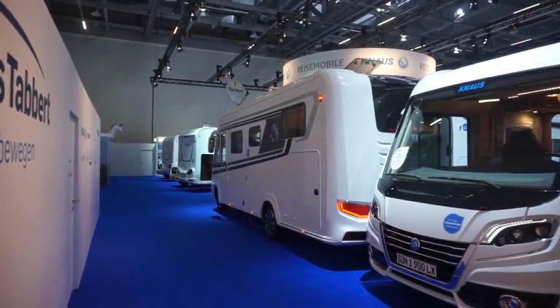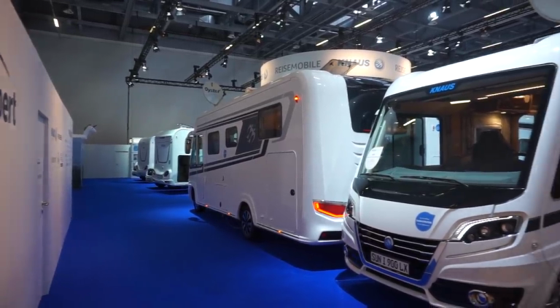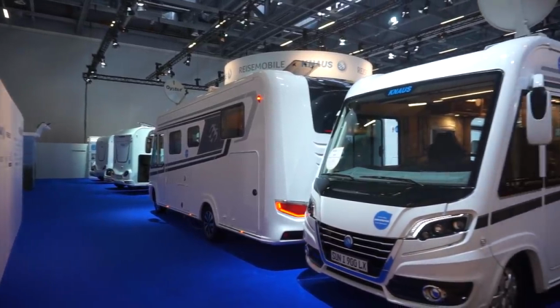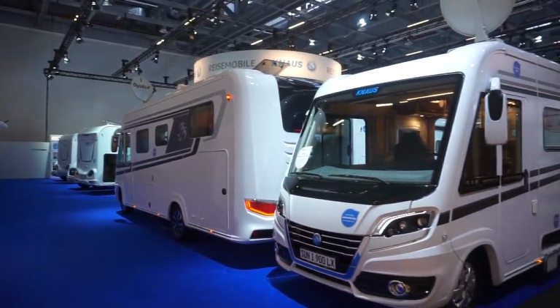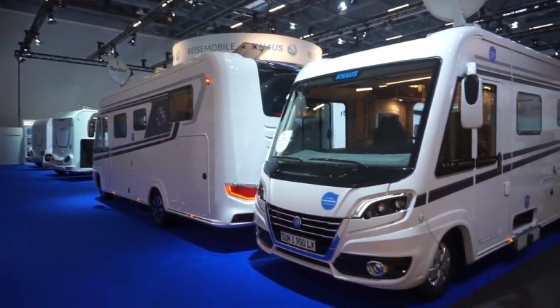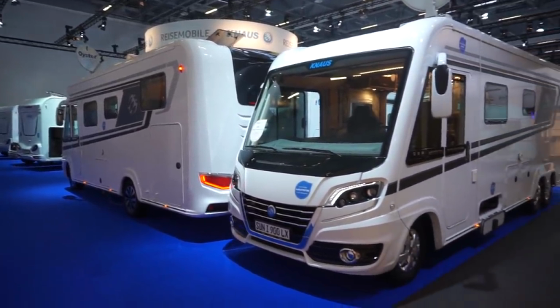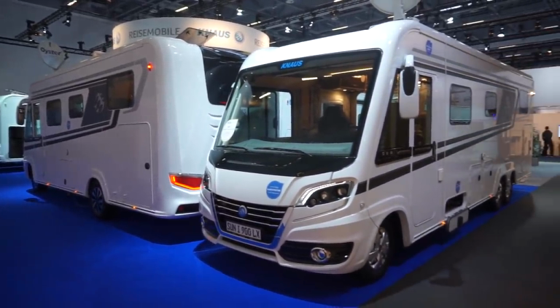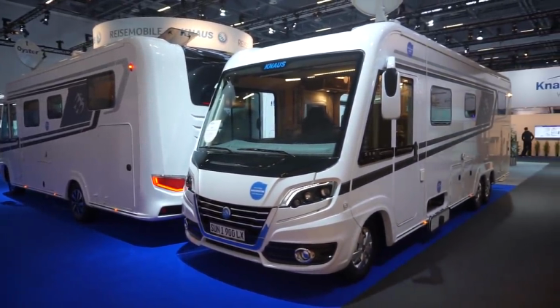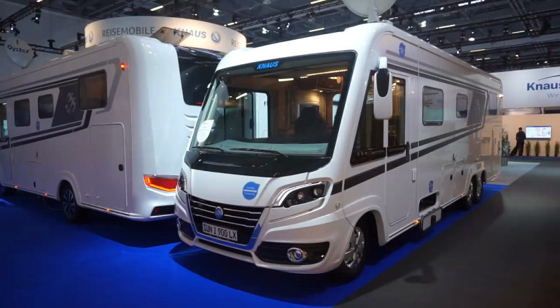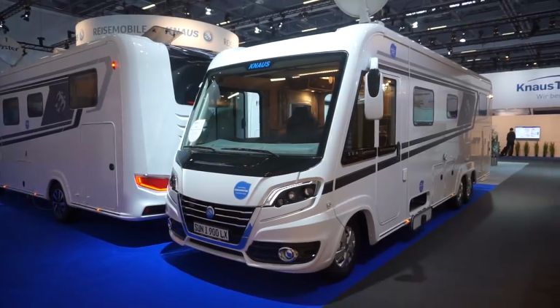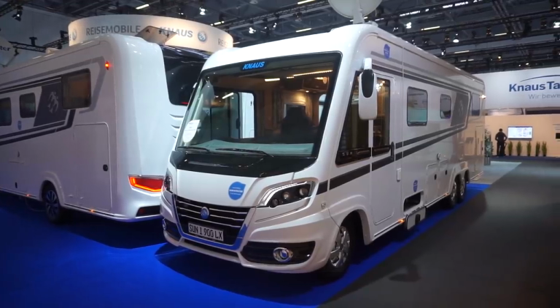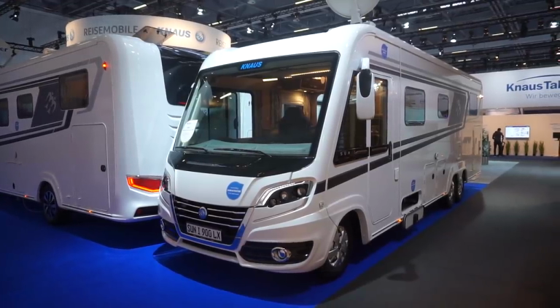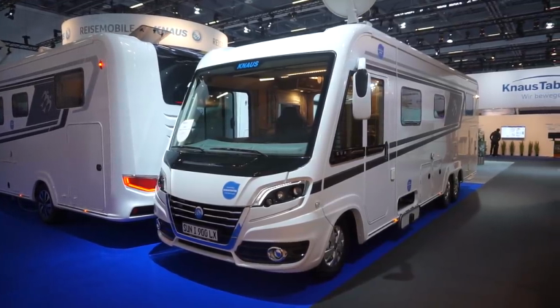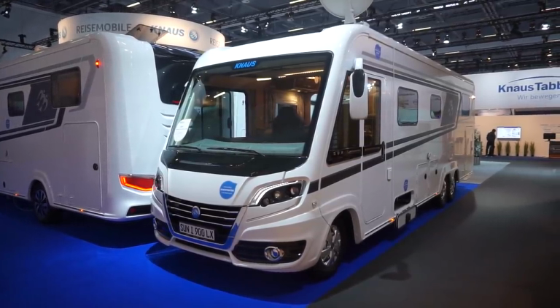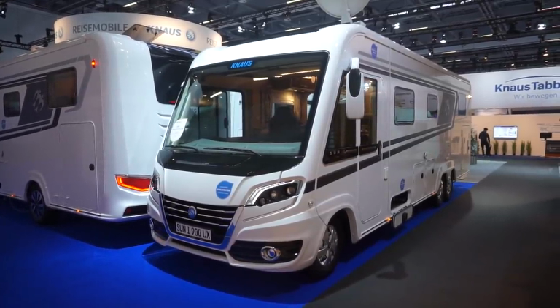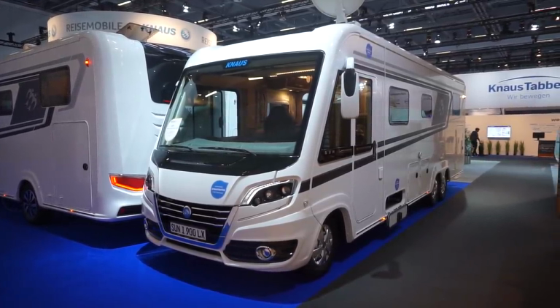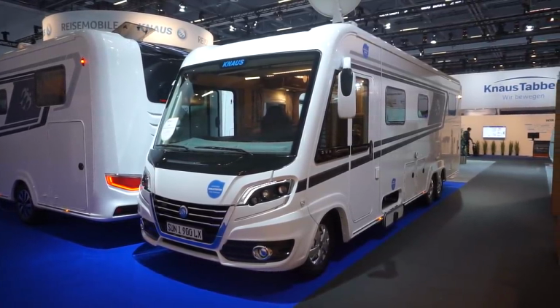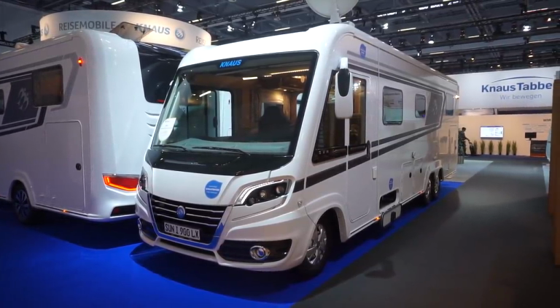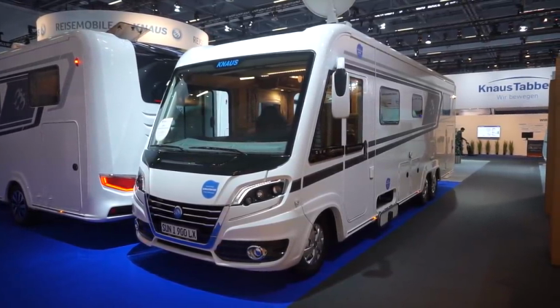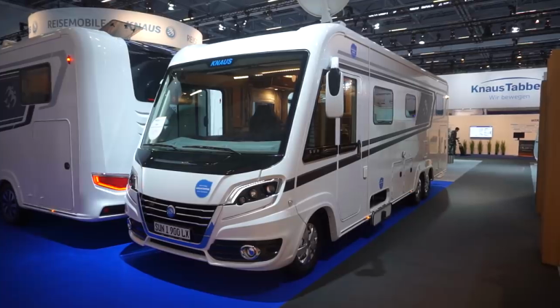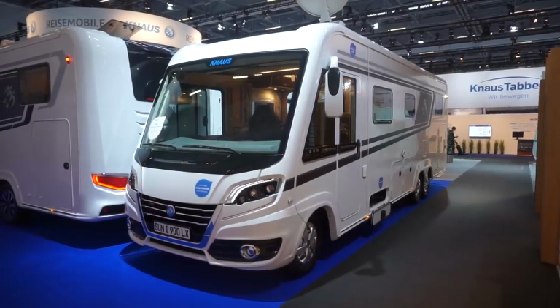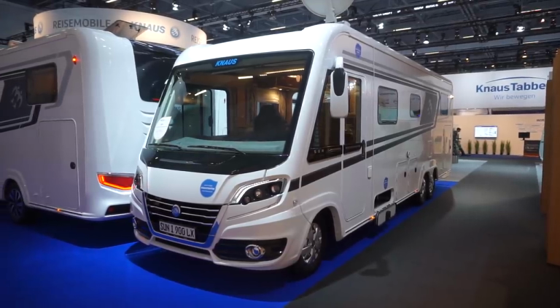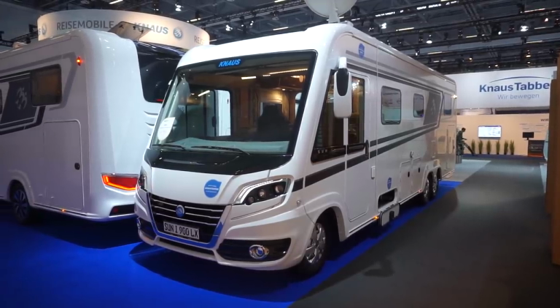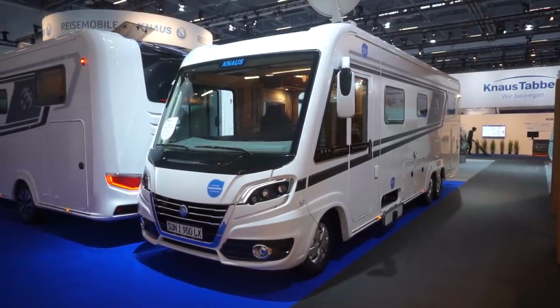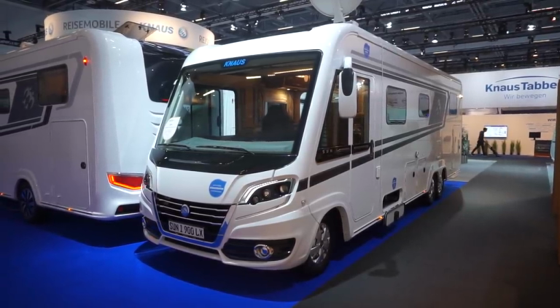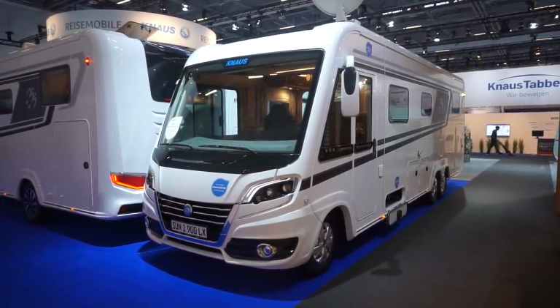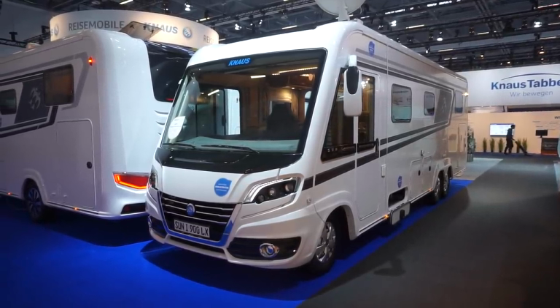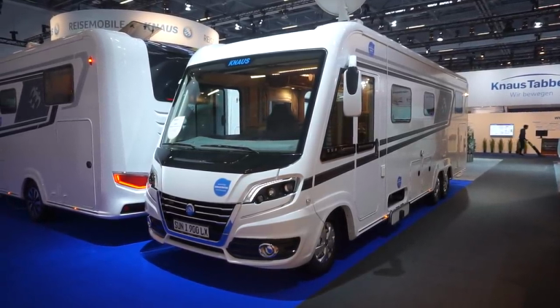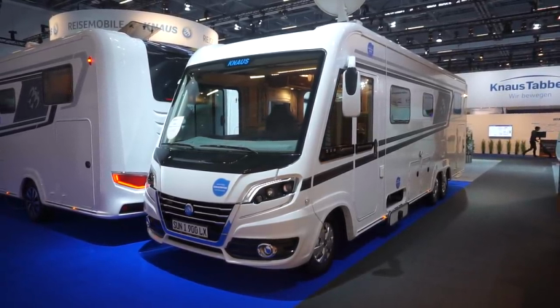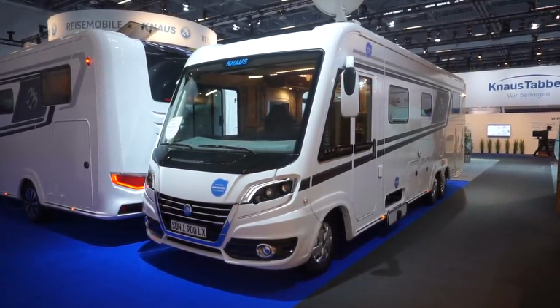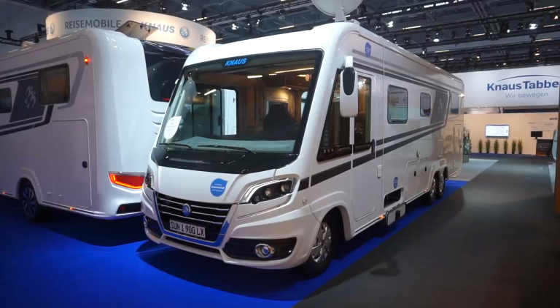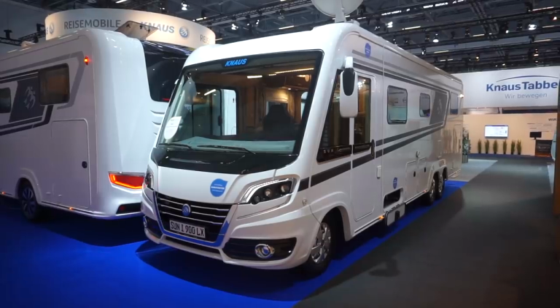It's the 7th of January 2019, this is the CMT trade fair in Stuttgart. It's about an hour or so before the event will open to the public, so people are cleaning up from the previous day and getting ready for the onslaught of visitors.